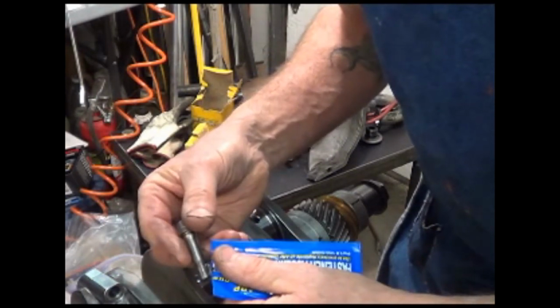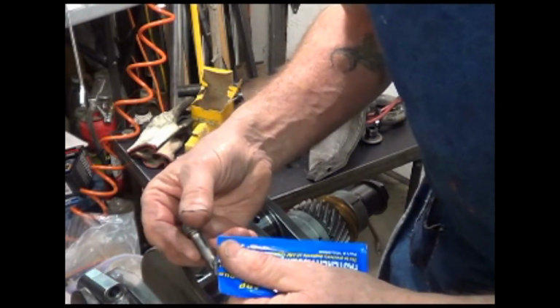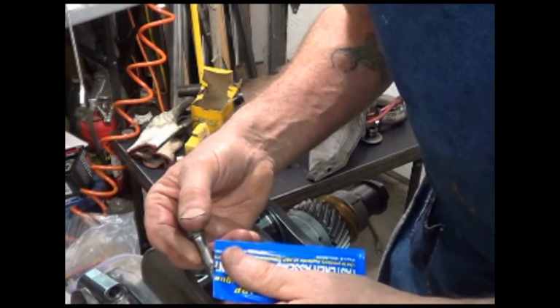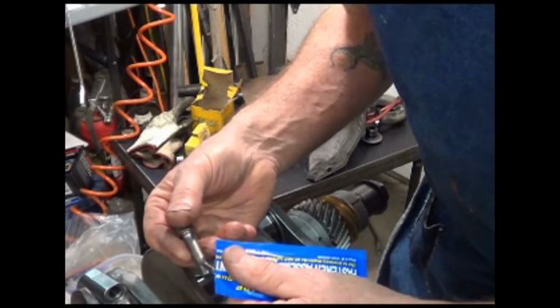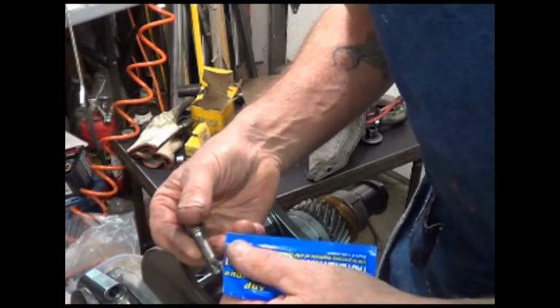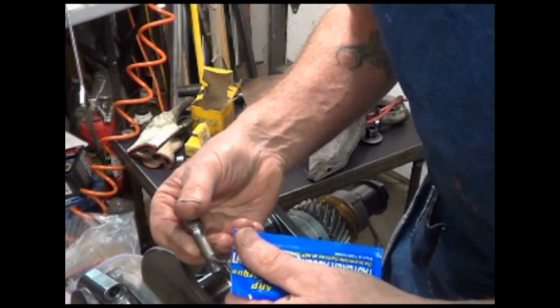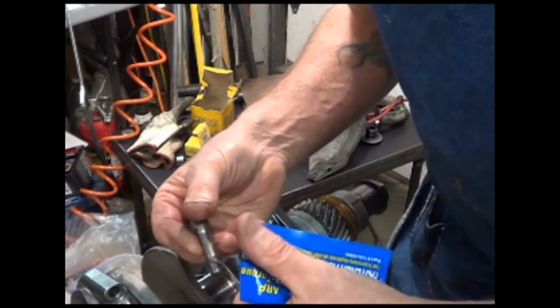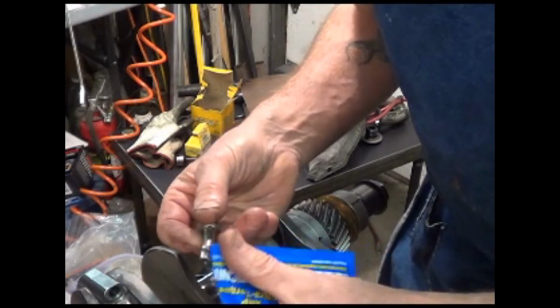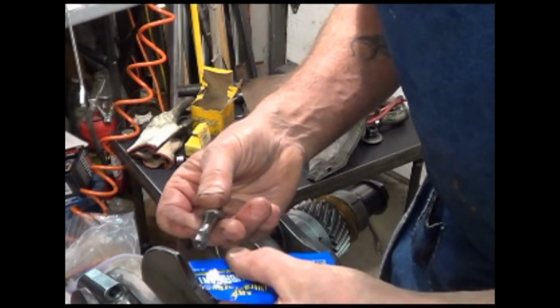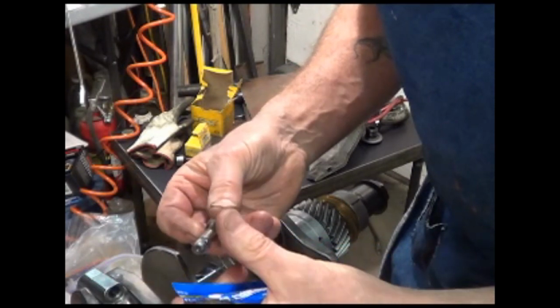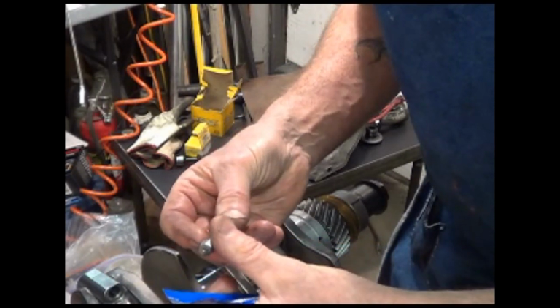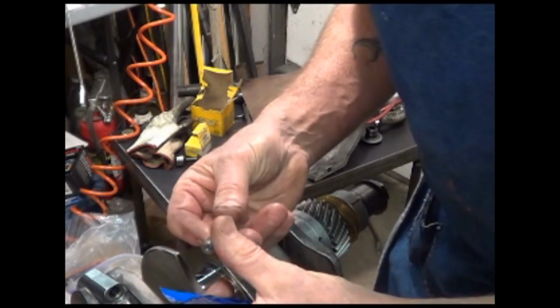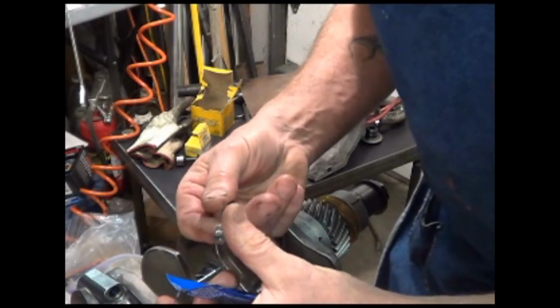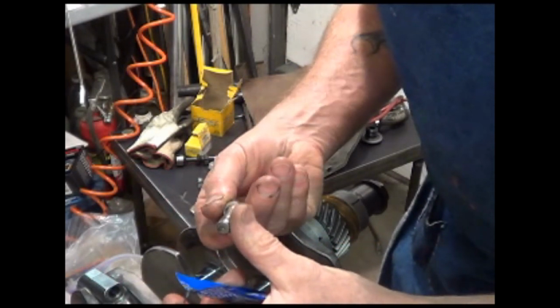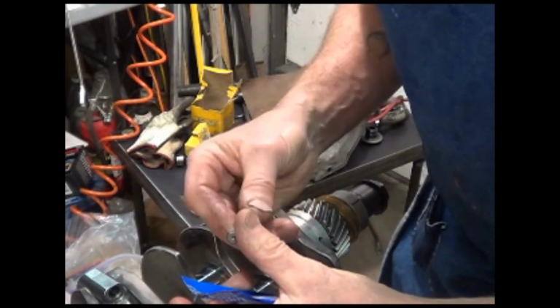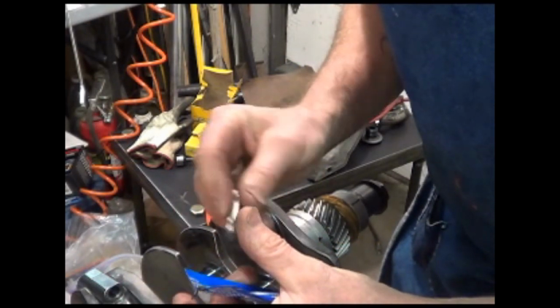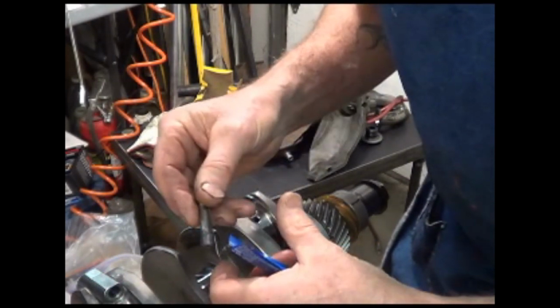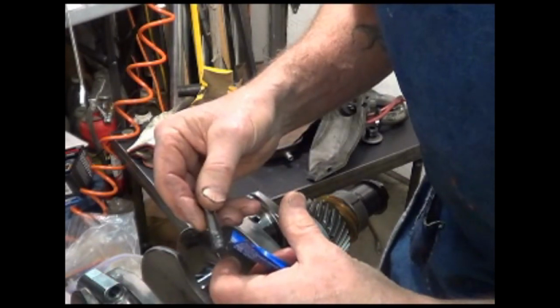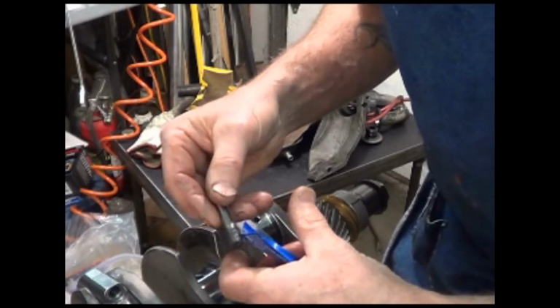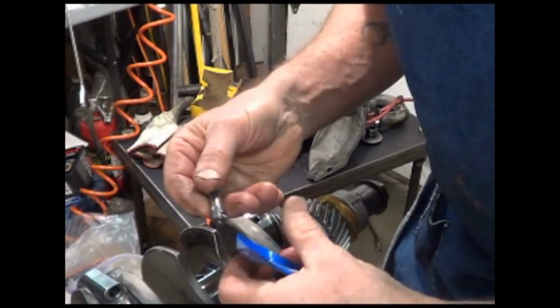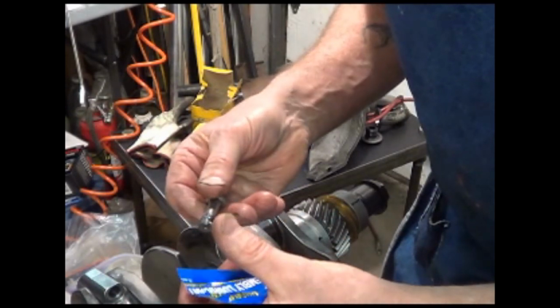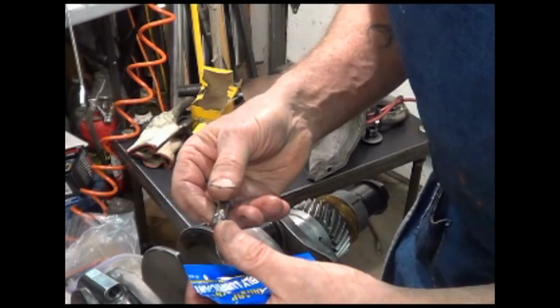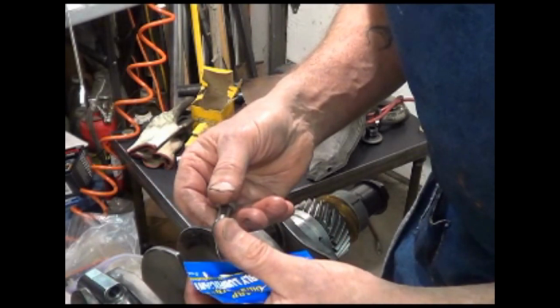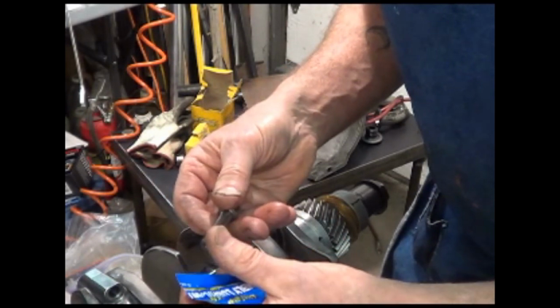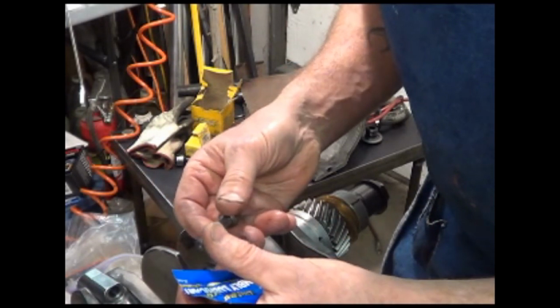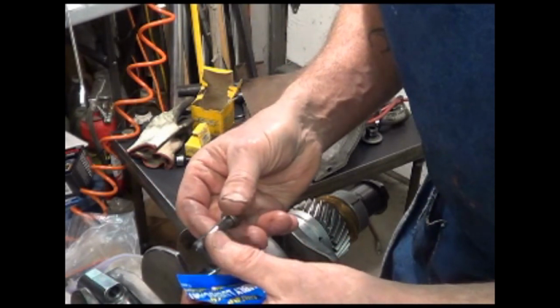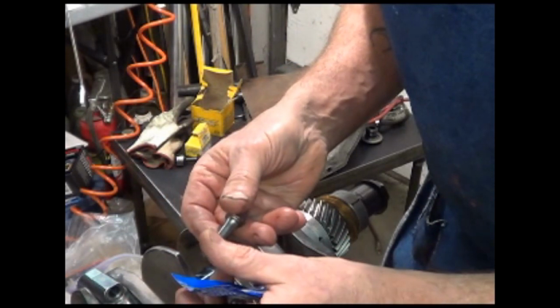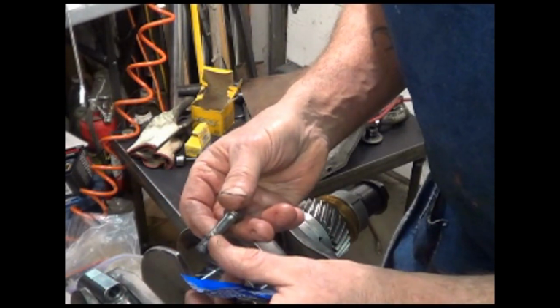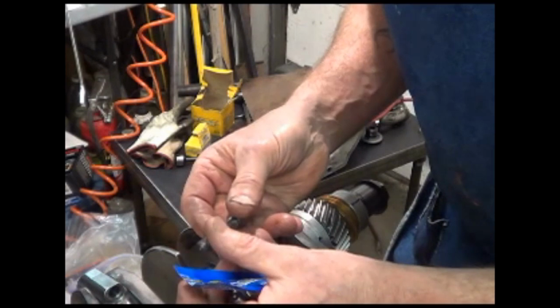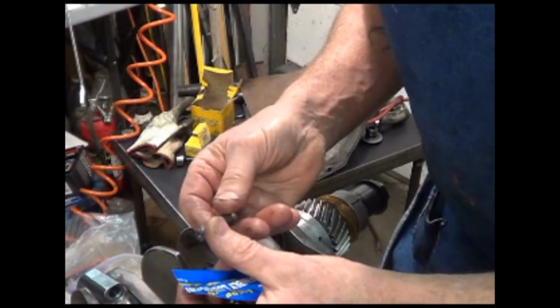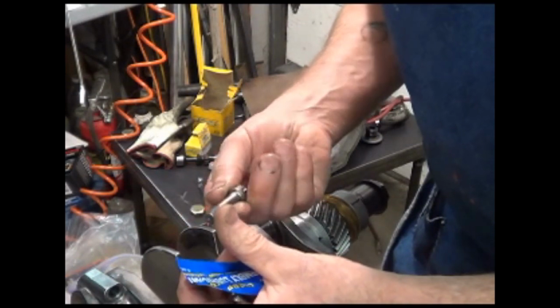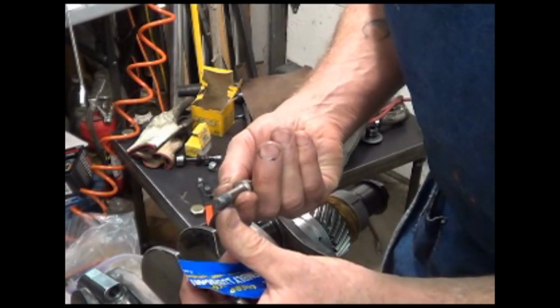This is supposed to be the magic. And this way, if I have a problem, I got it on video. I'm just going to do this.